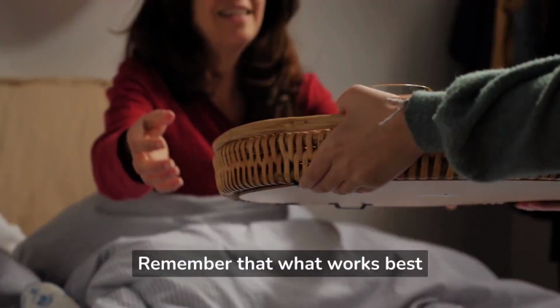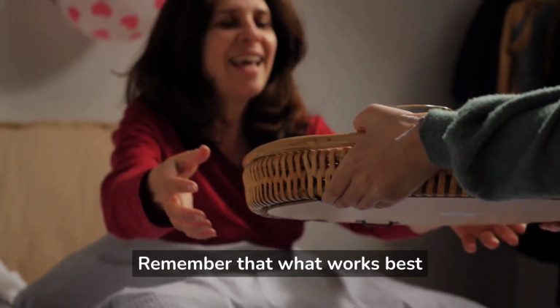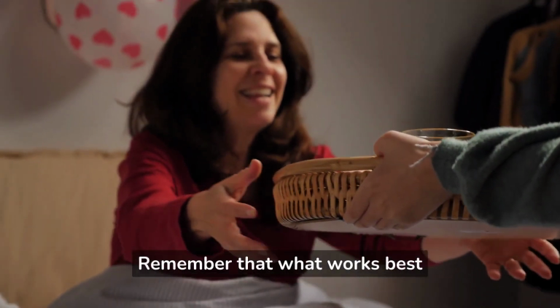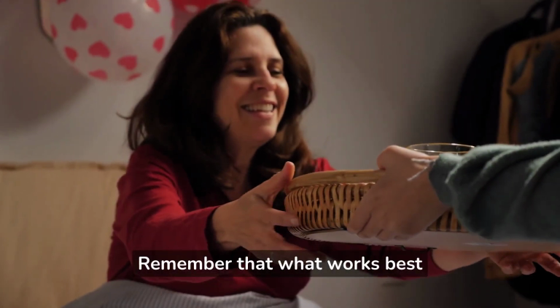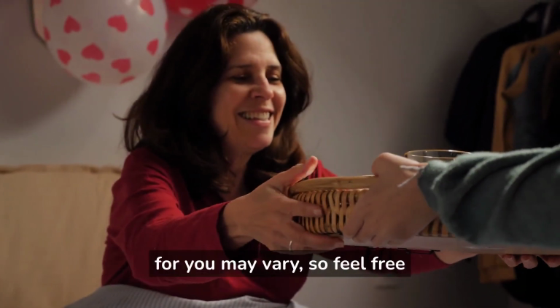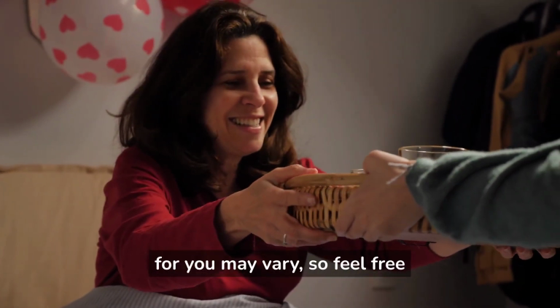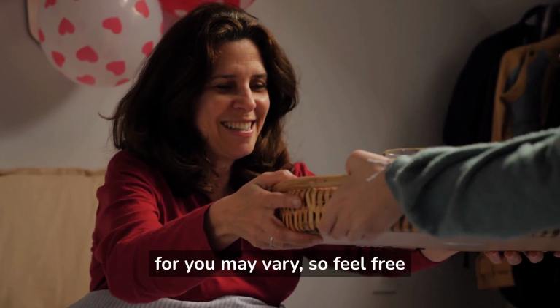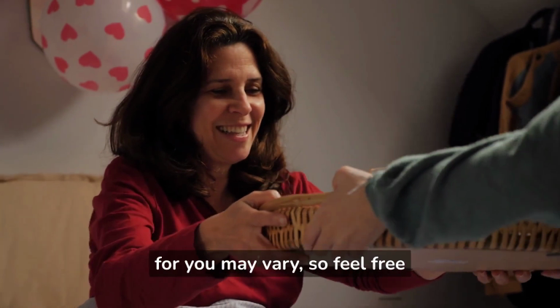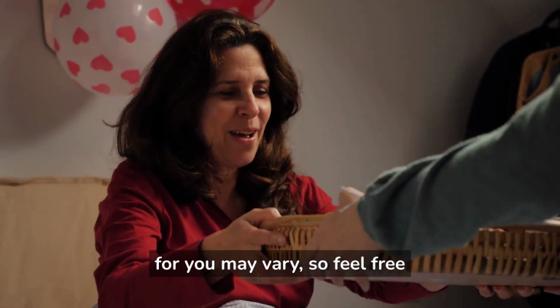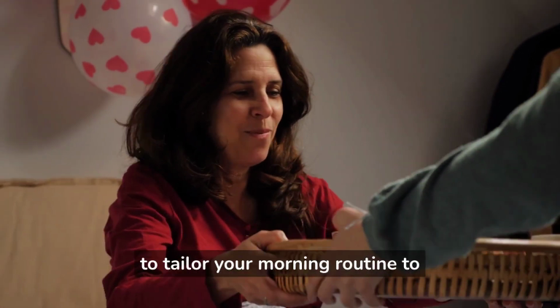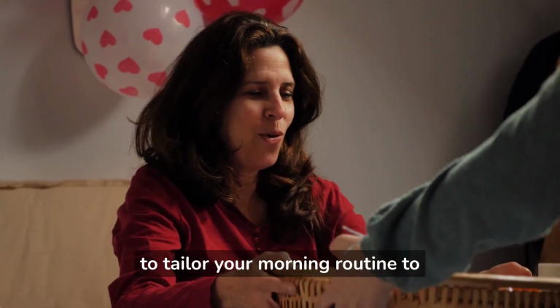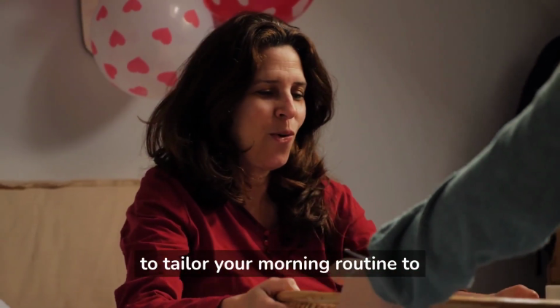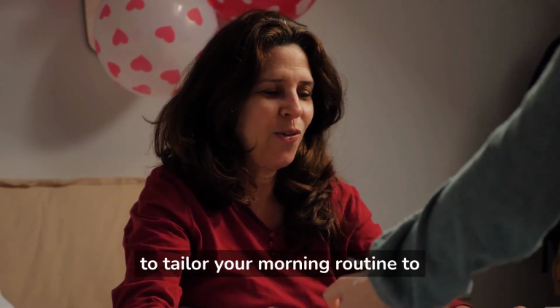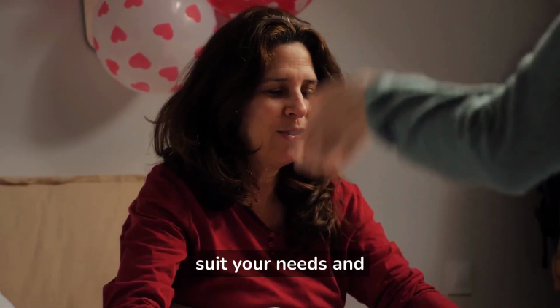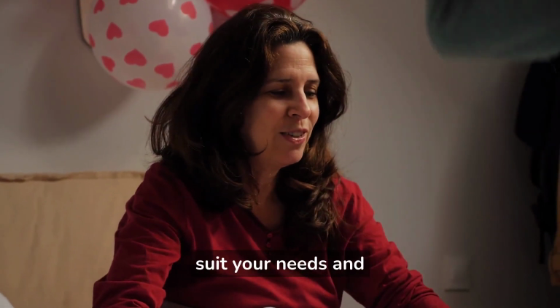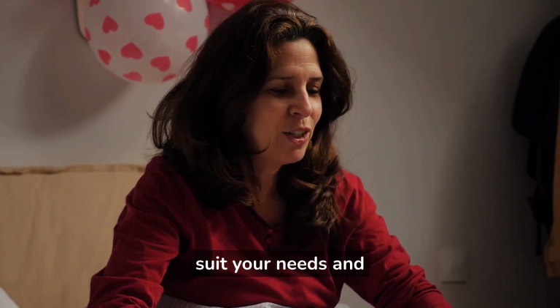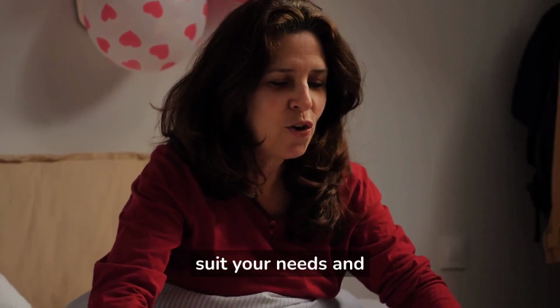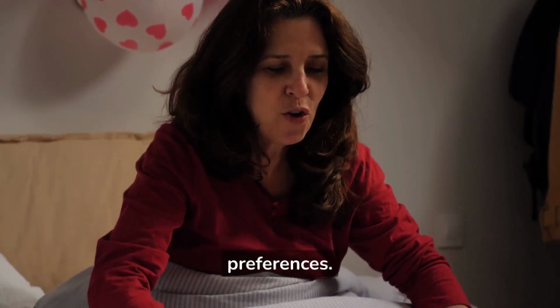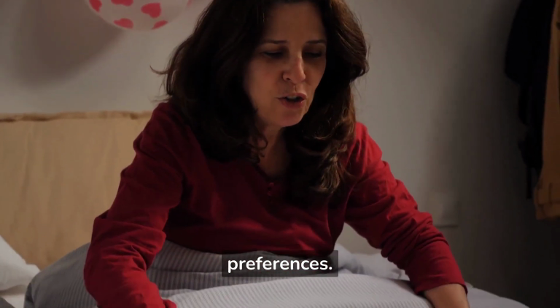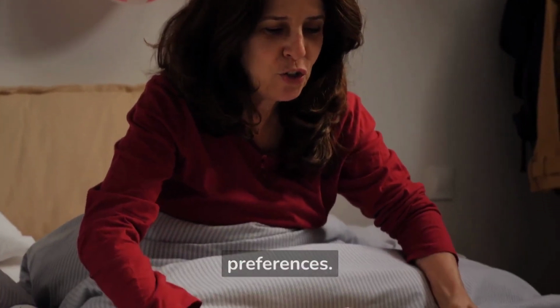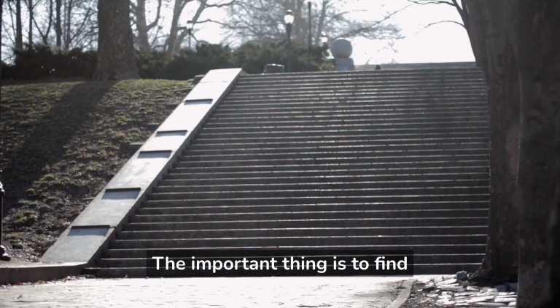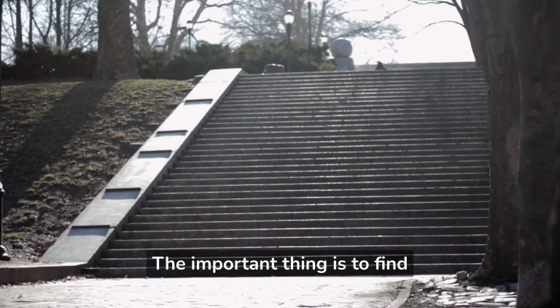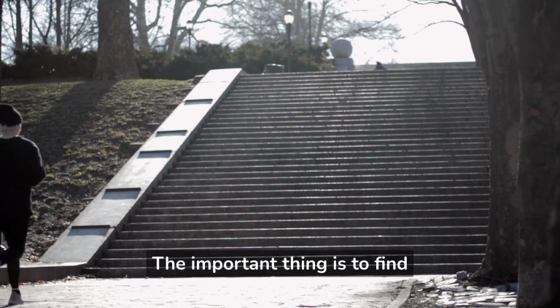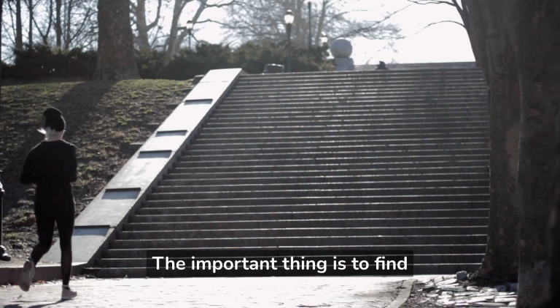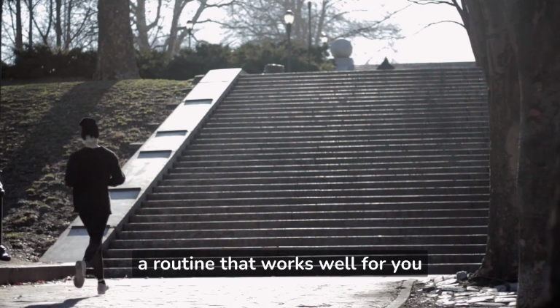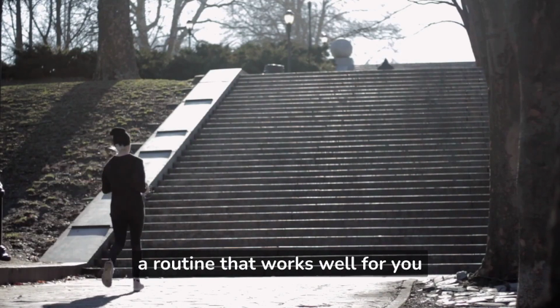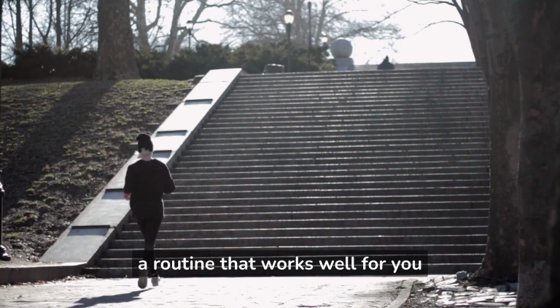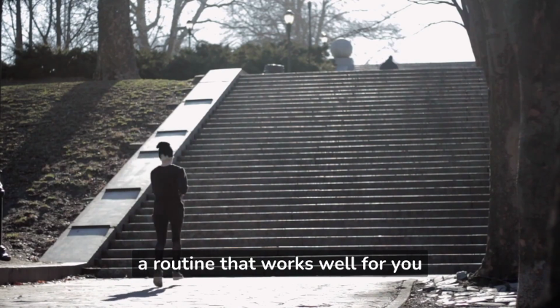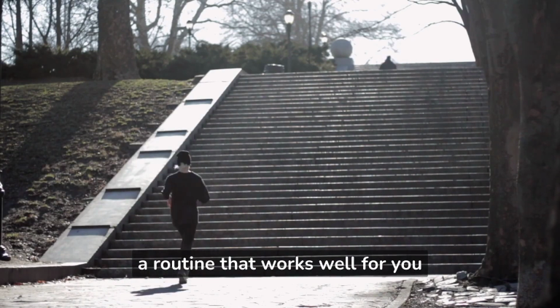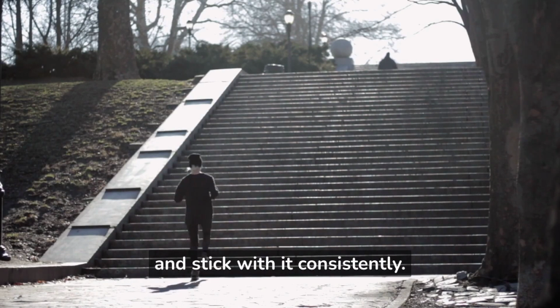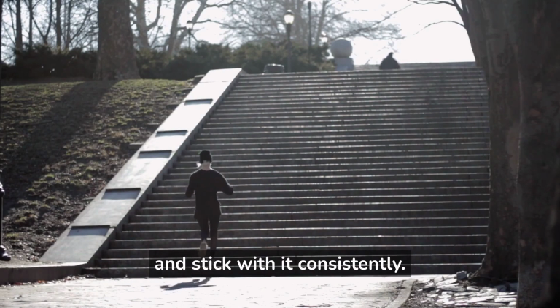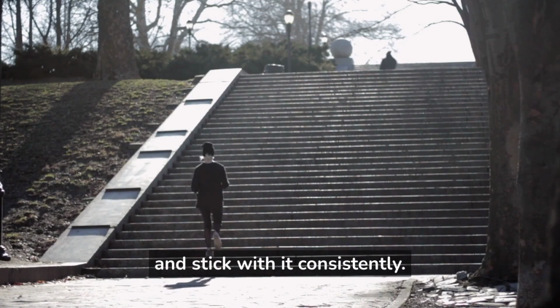Remember that what works best for you may vary, so feel free to tailor your morning routine to suit your needs and preferences. The important thing is to find a routine that works well for you and stick with it consistently.